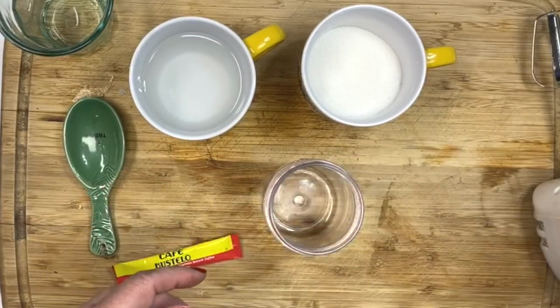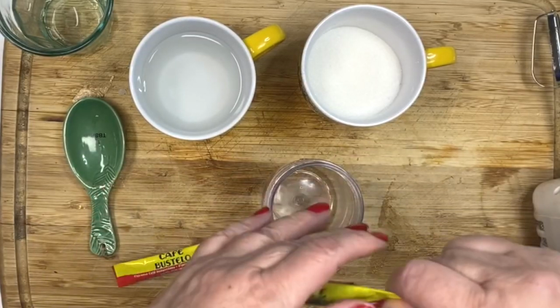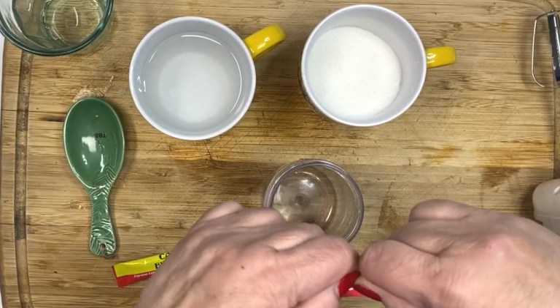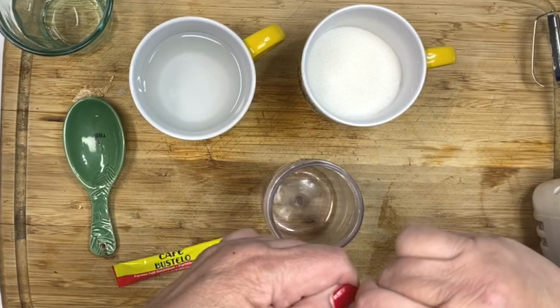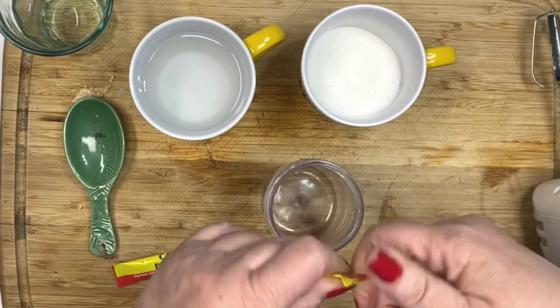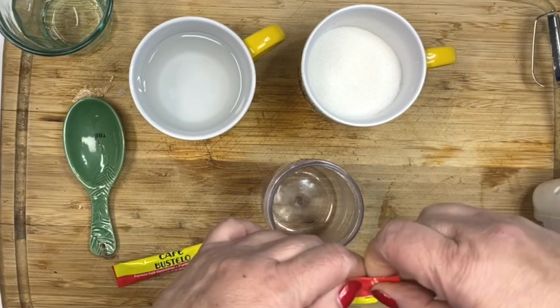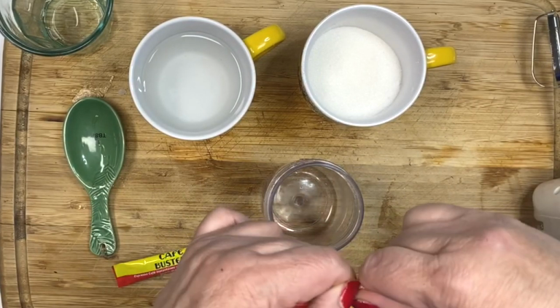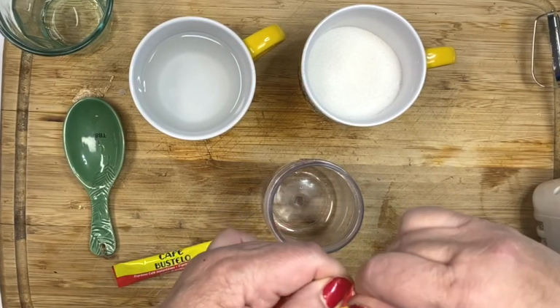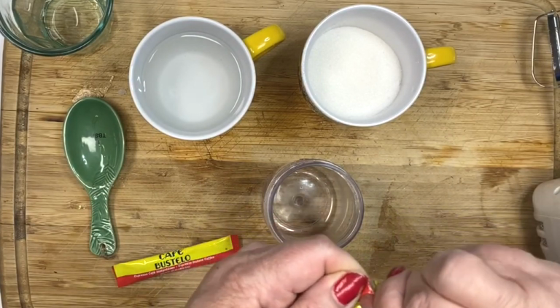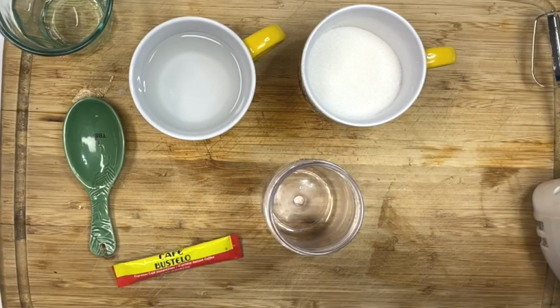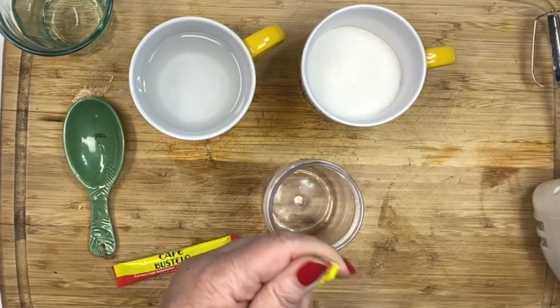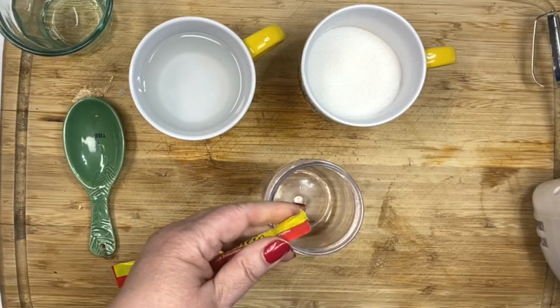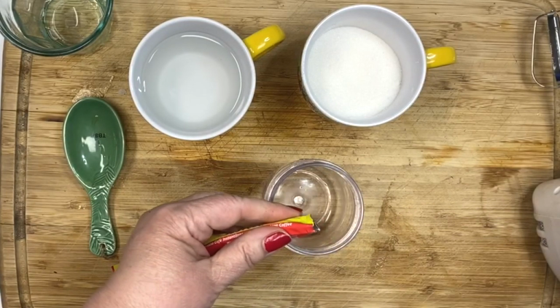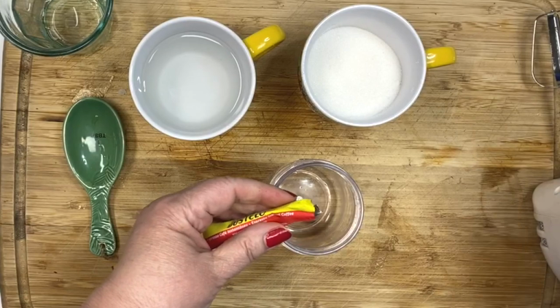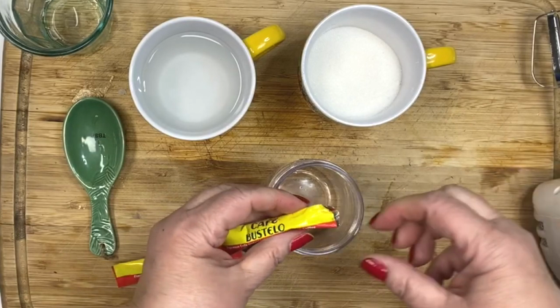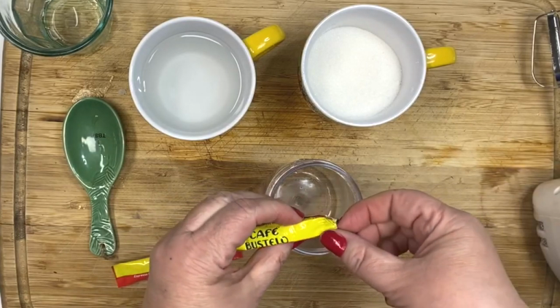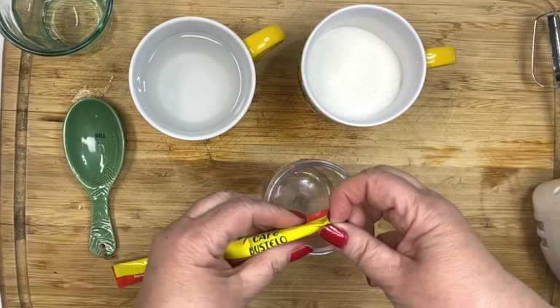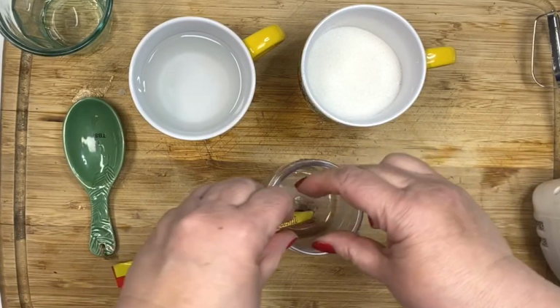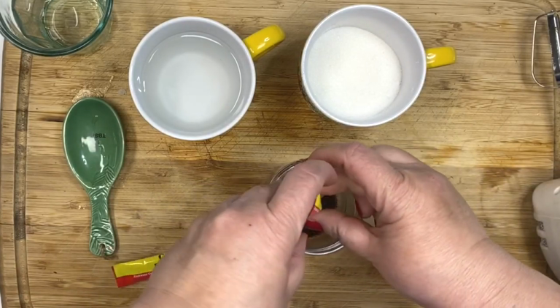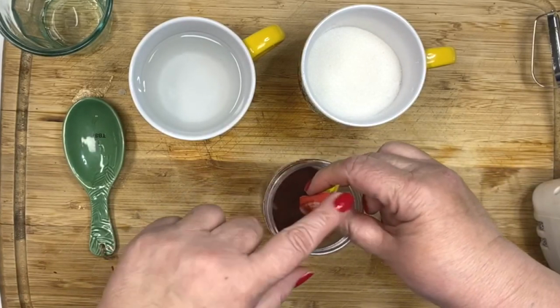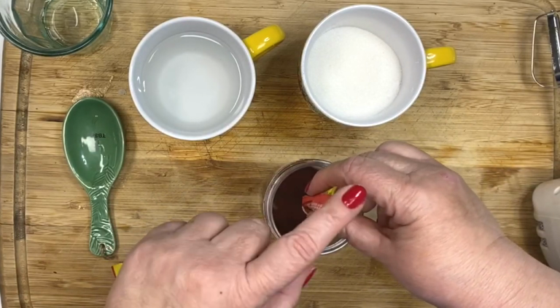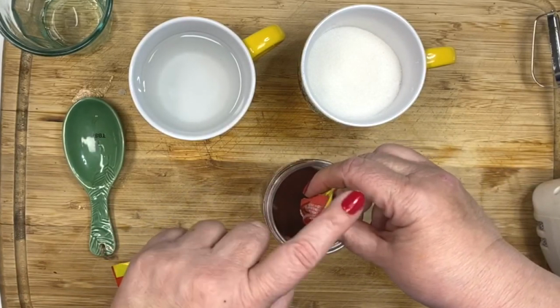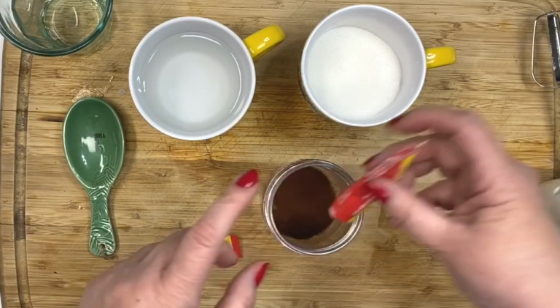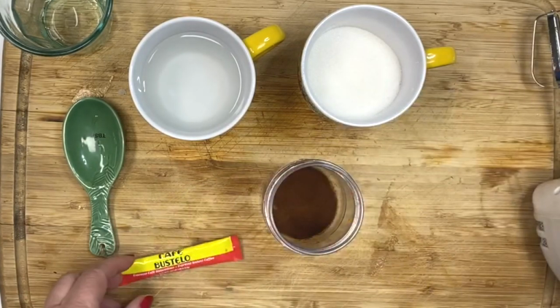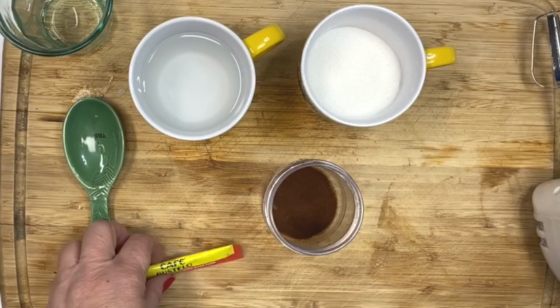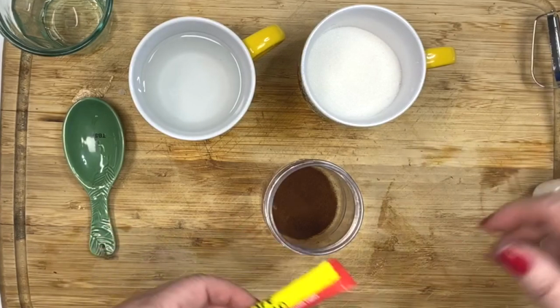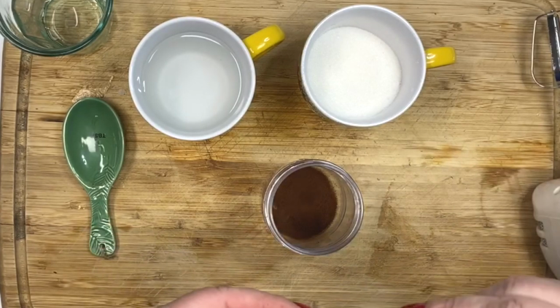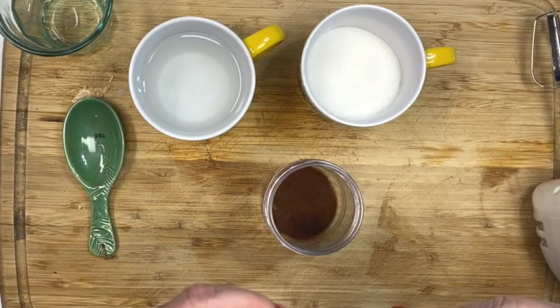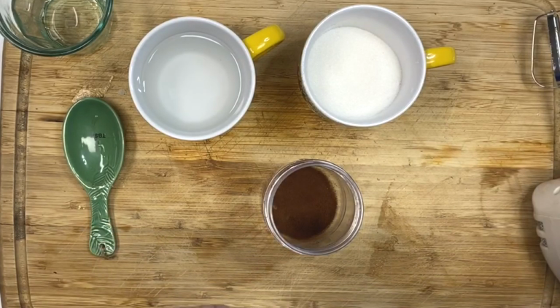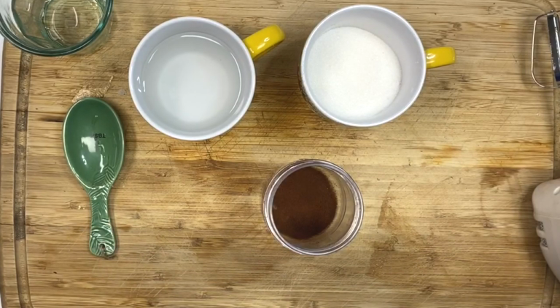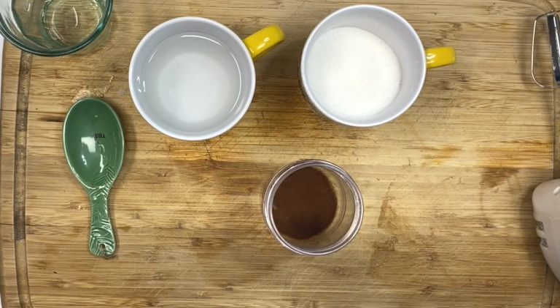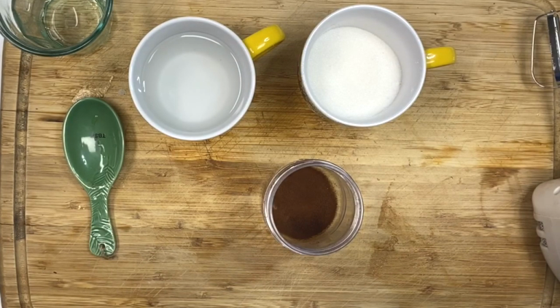So what I did was I used Instant Café Bustelo, and I picked these up at the grocery store in the coffee section. Each packet equals one tablespoon. So I put both of these in a little jar.